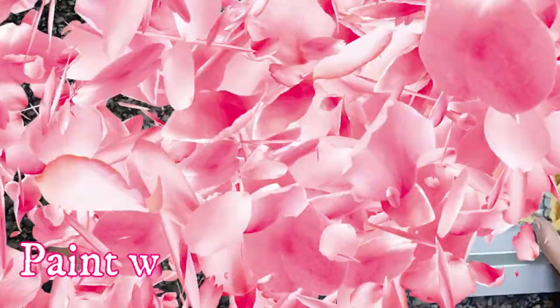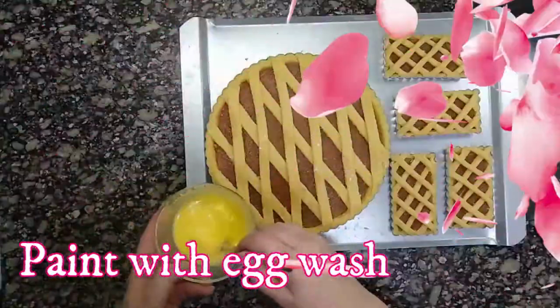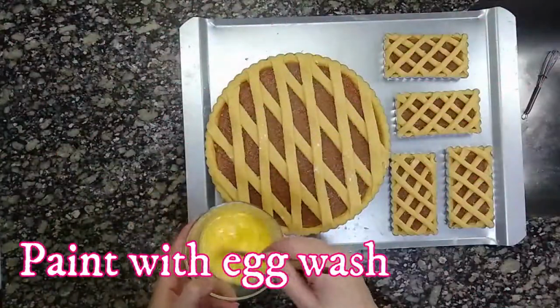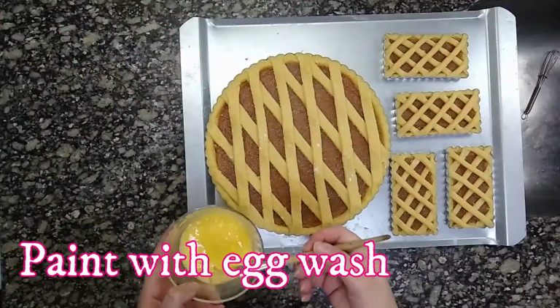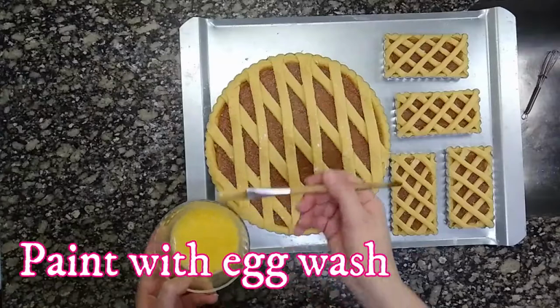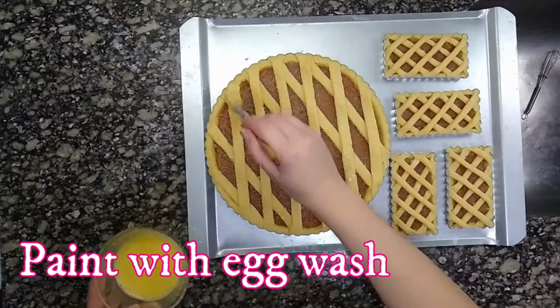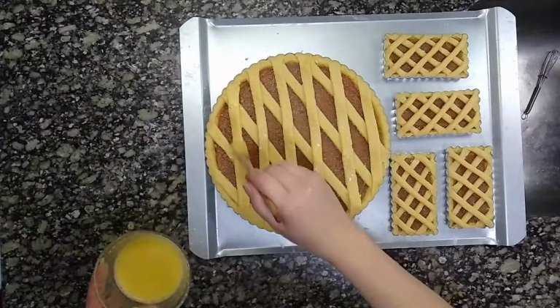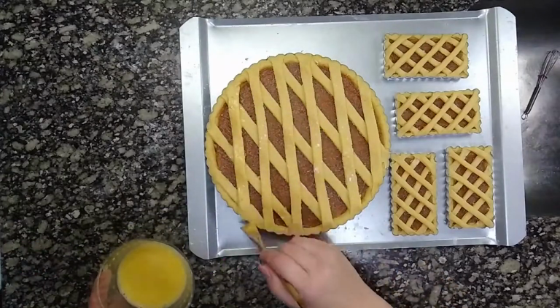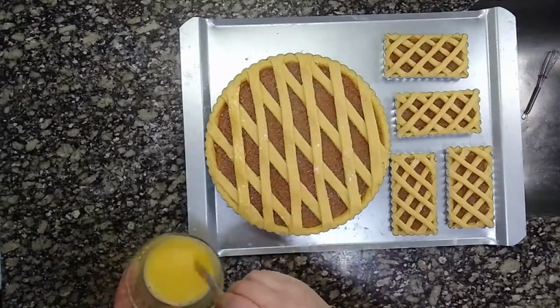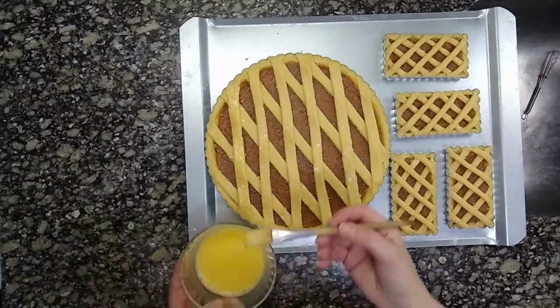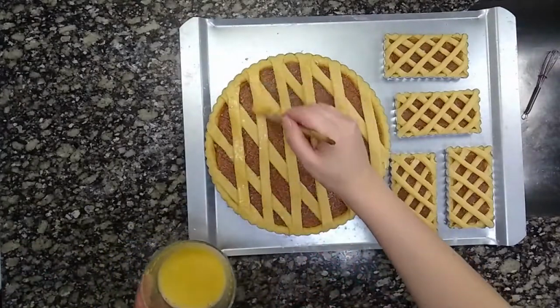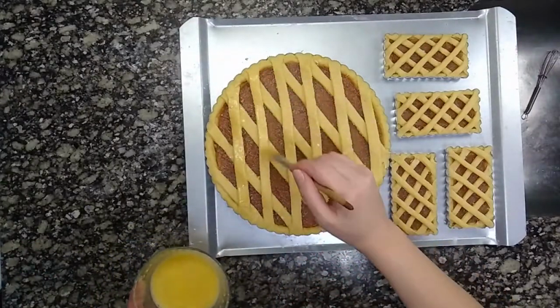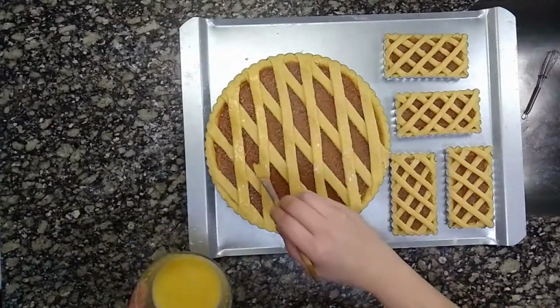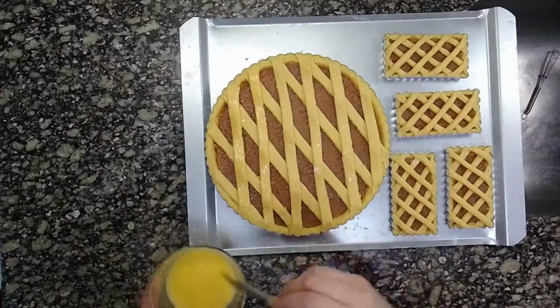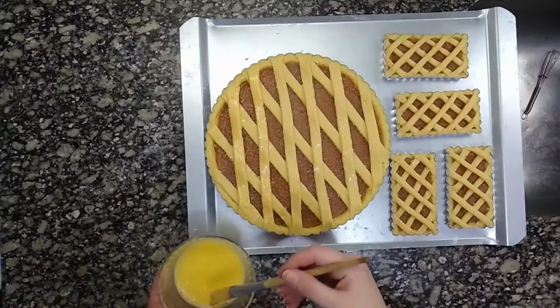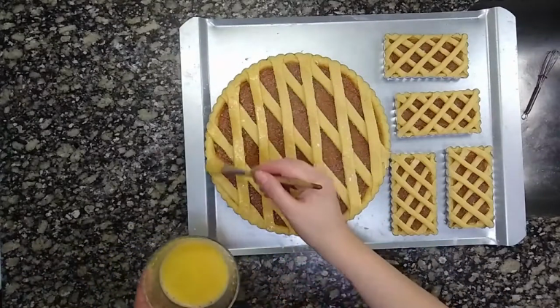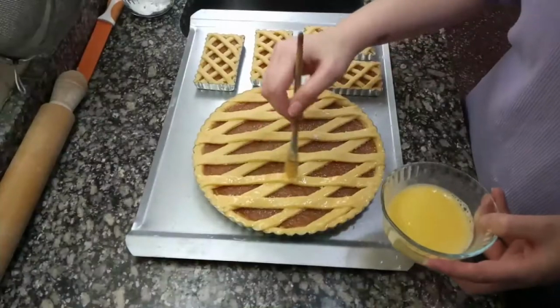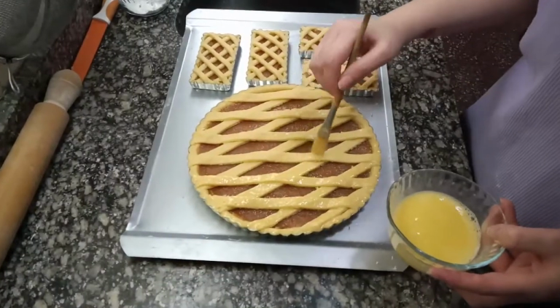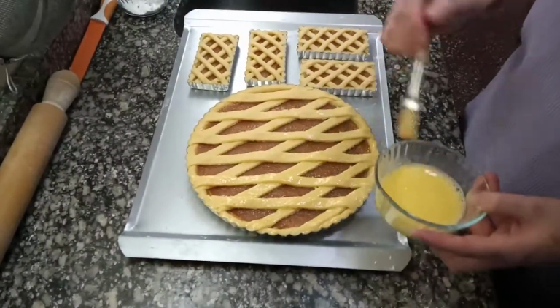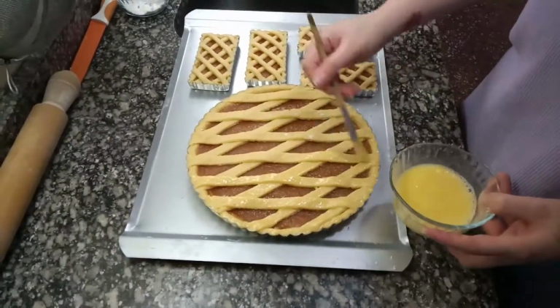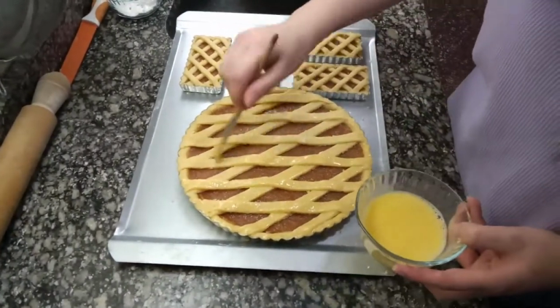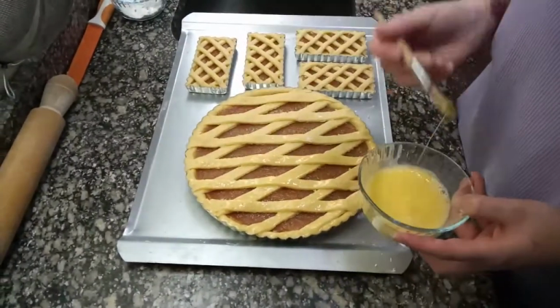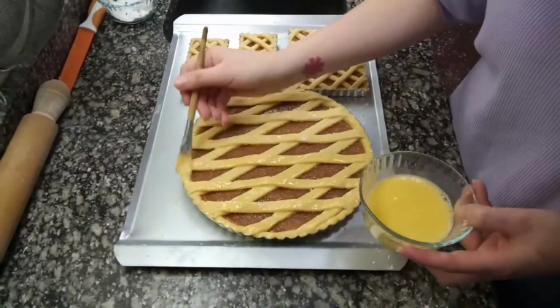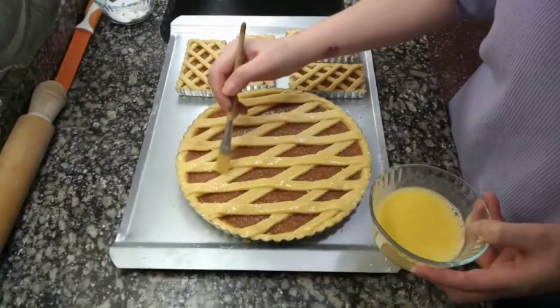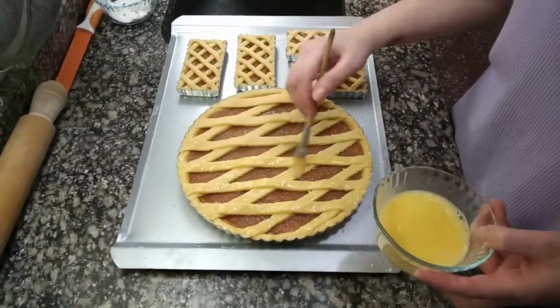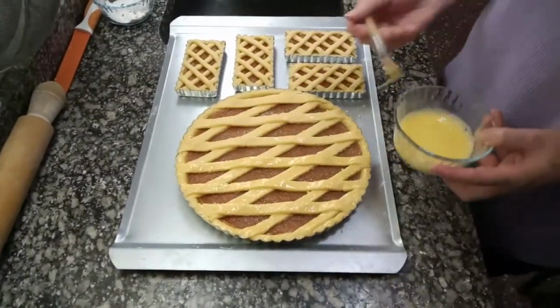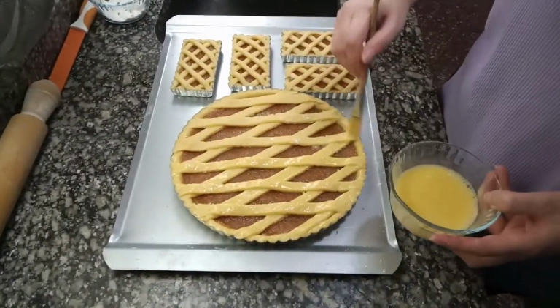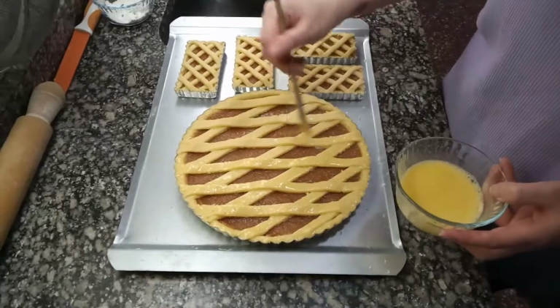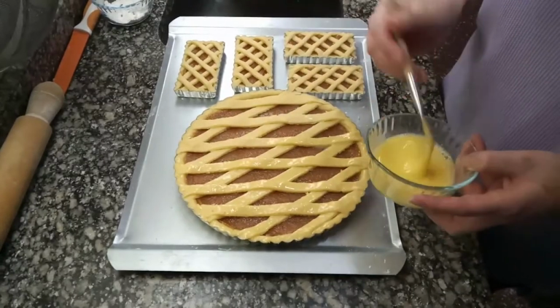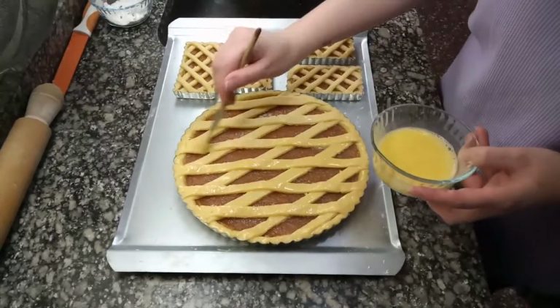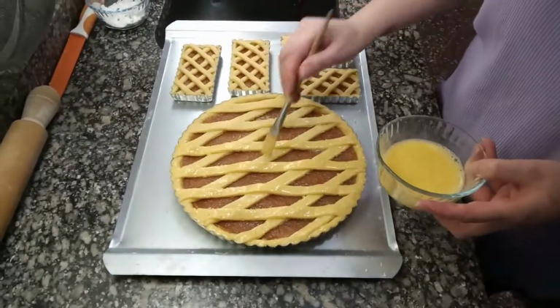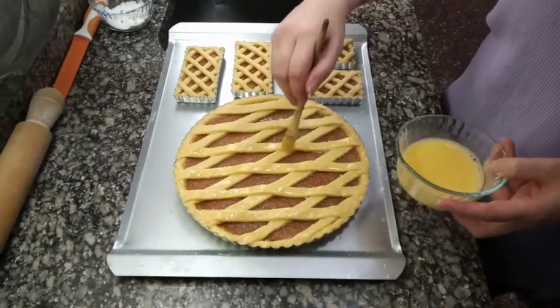To make the dough brown when cooking, we make a browning with 1 egg, a splash of milk and a pinch of salt. Mix well and use it to paint the edges and strips of the tart.